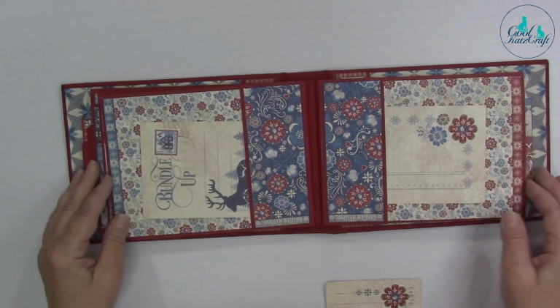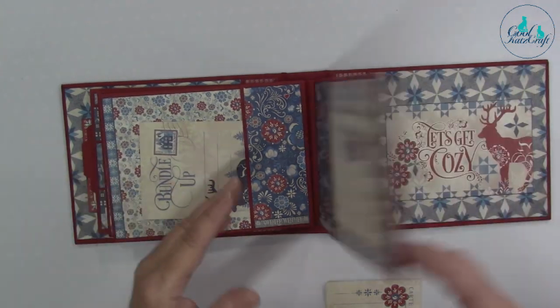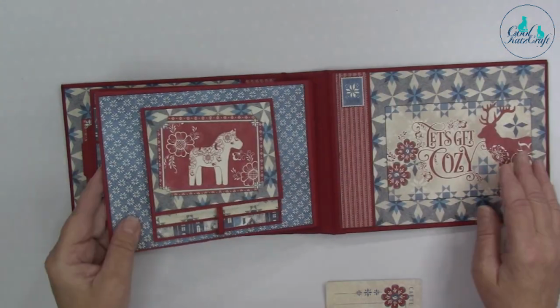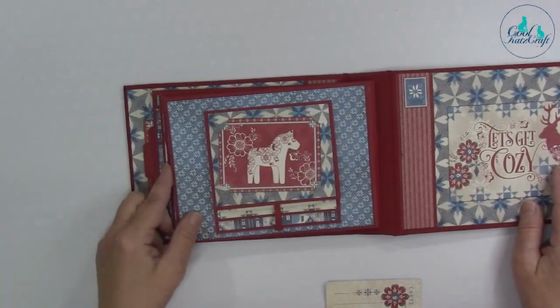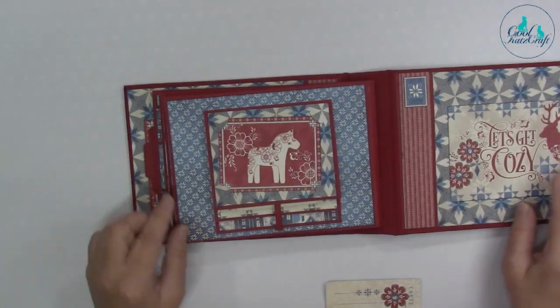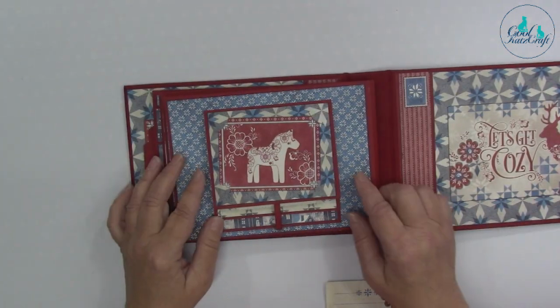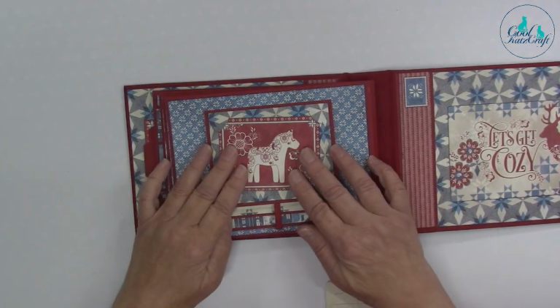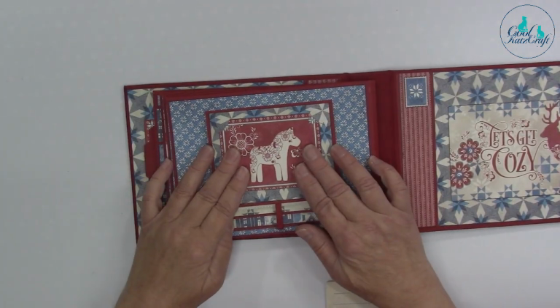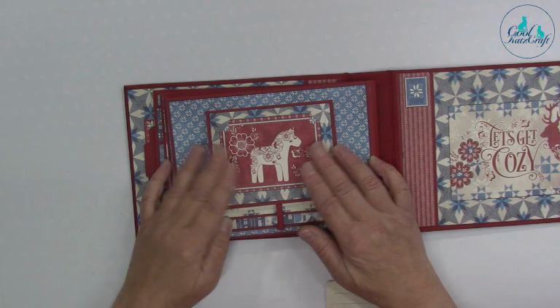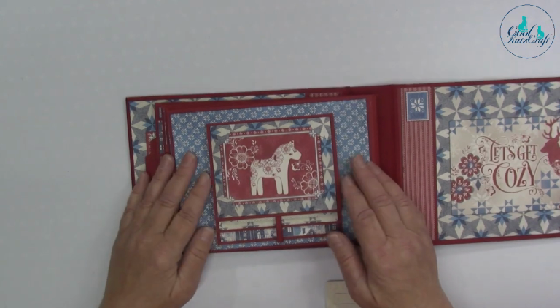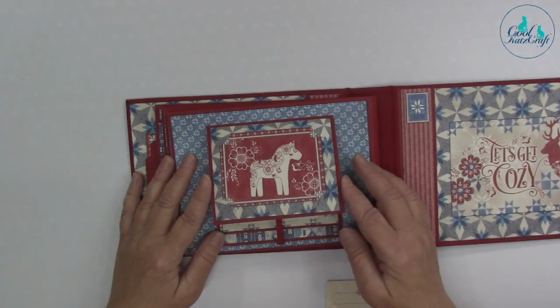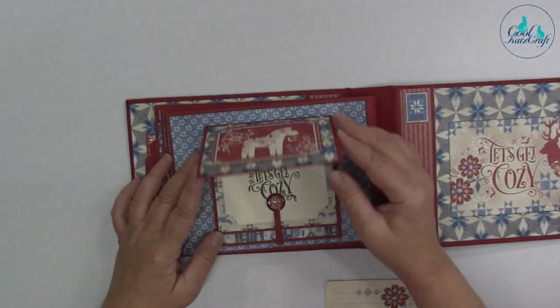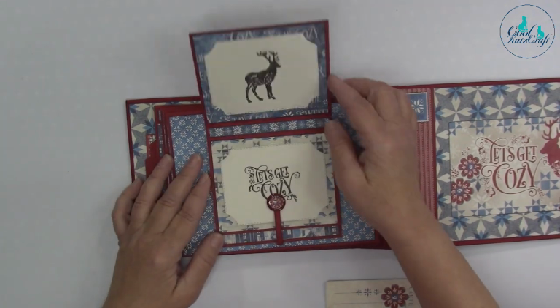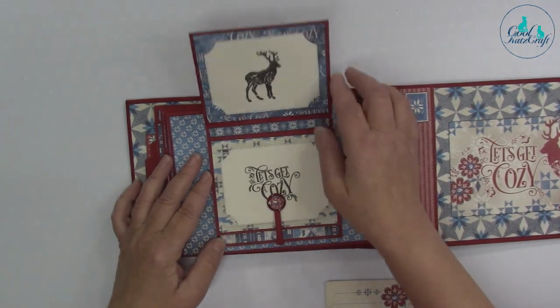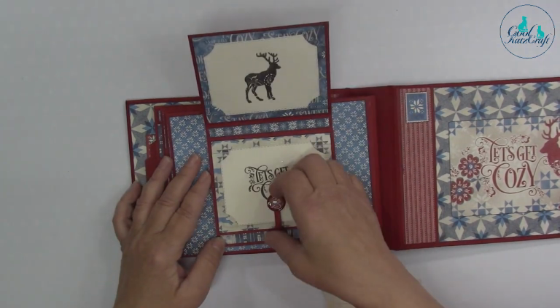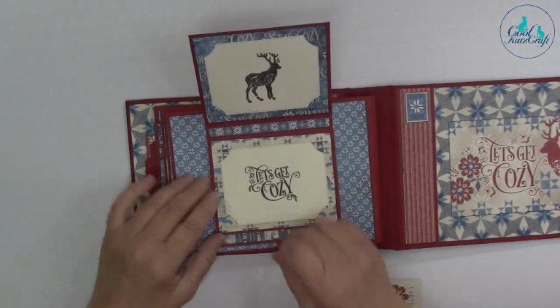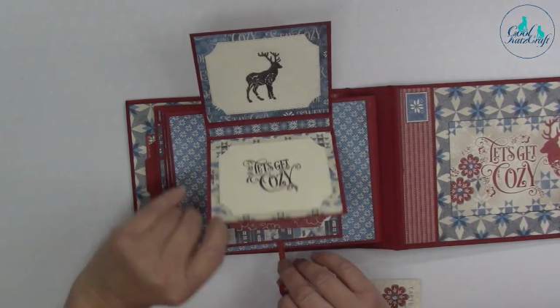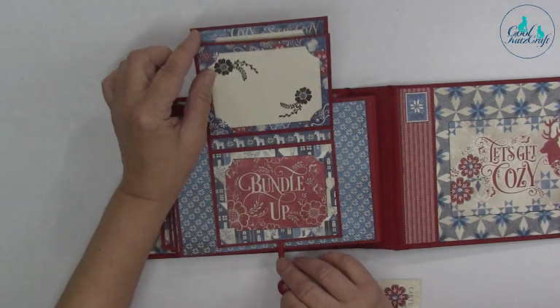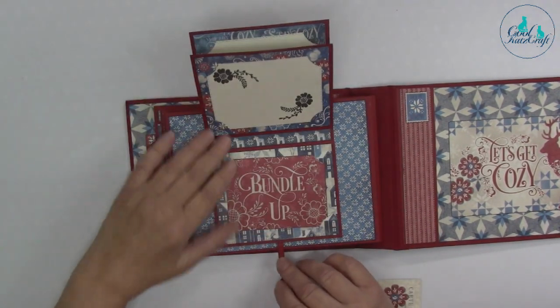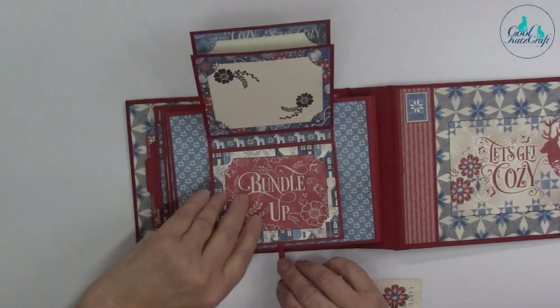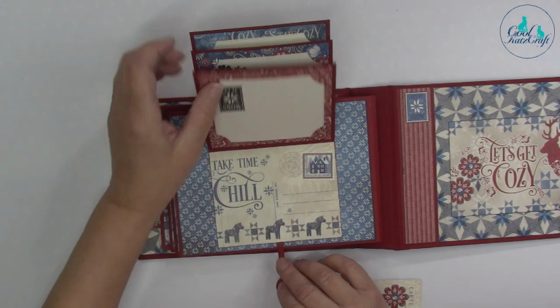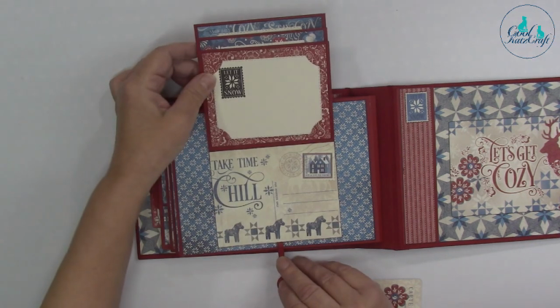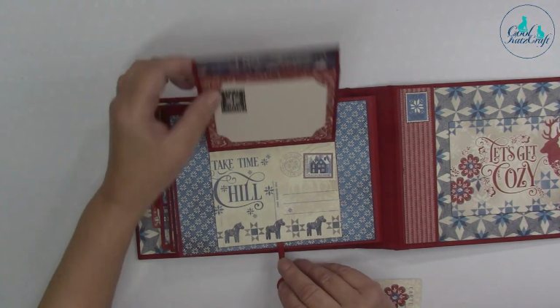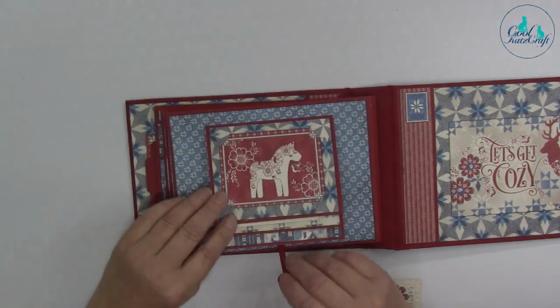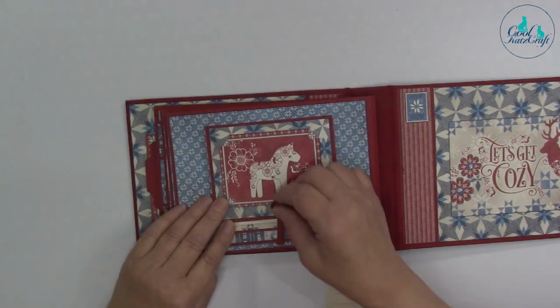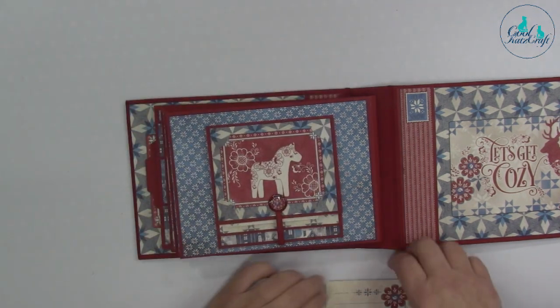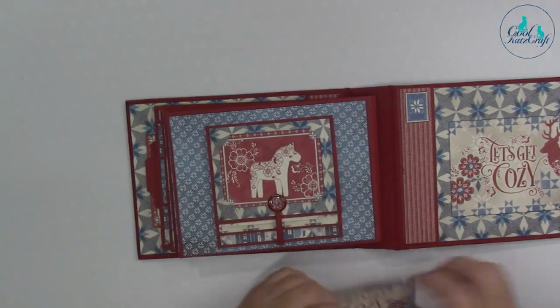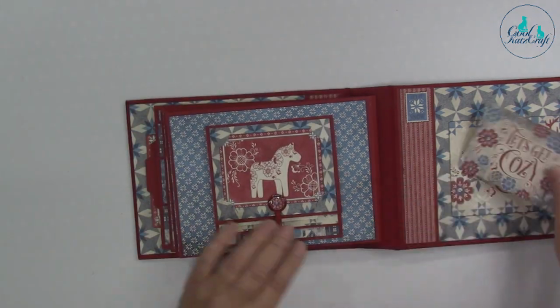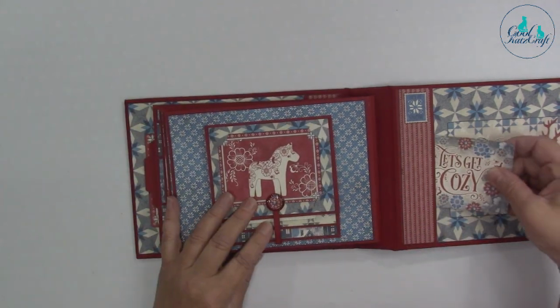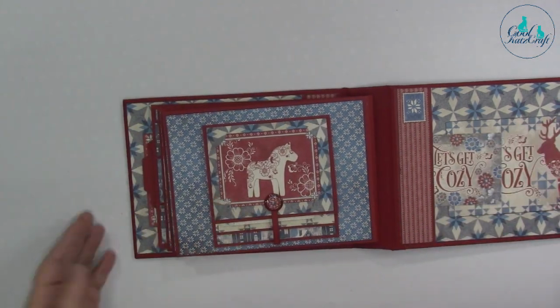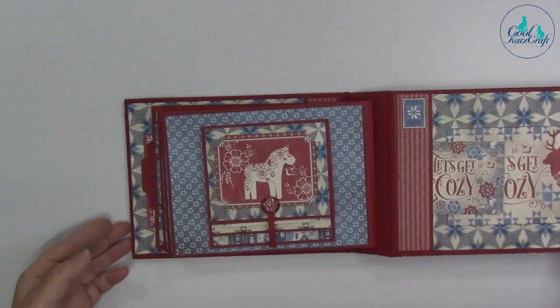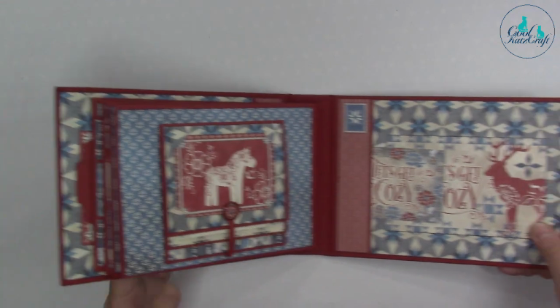There are more pockets, and then on the last page we've got little photo slots that open up to hold more photos. This was a fun album to do — we really enjoyed making this one.